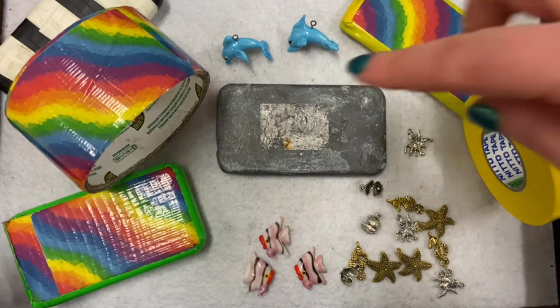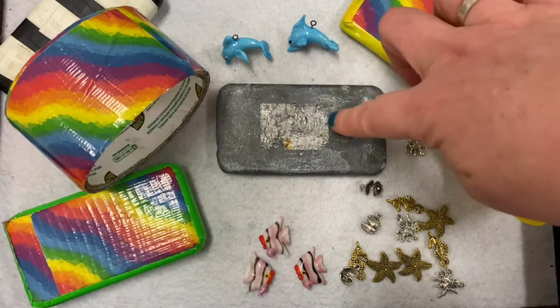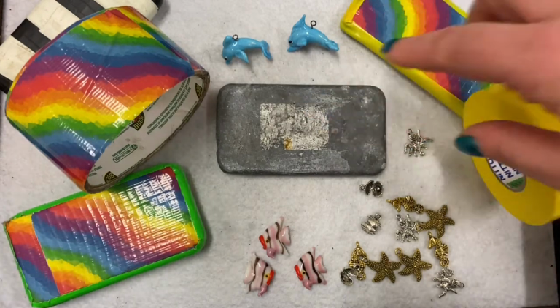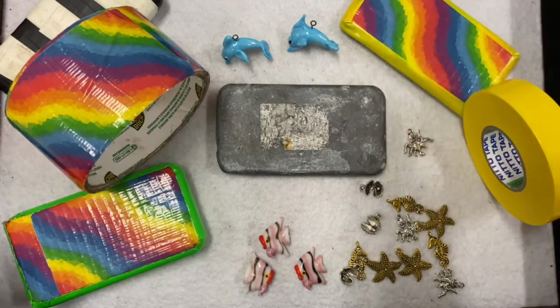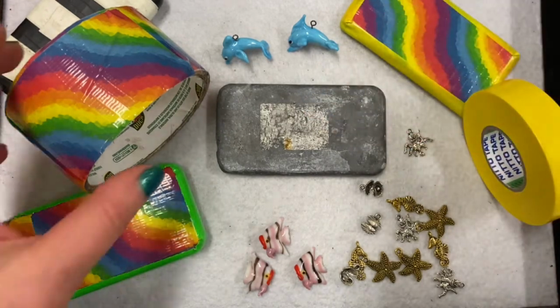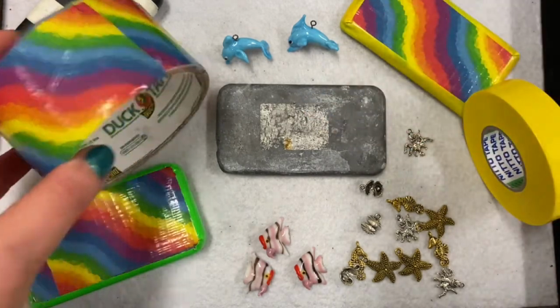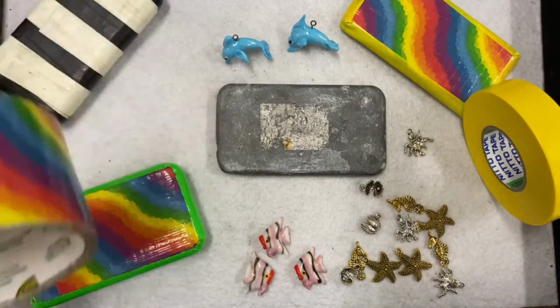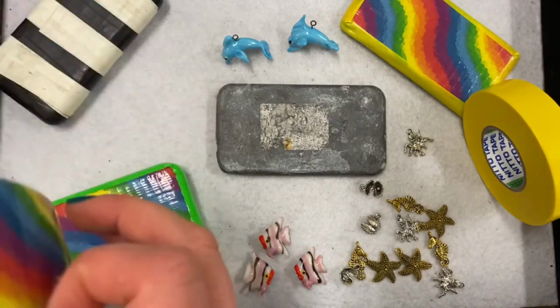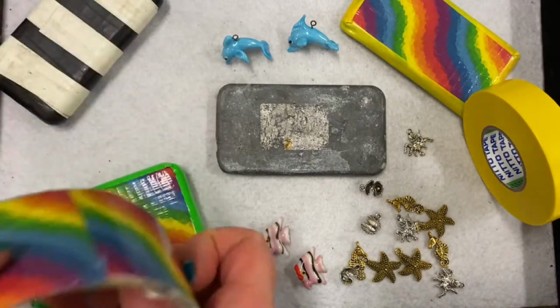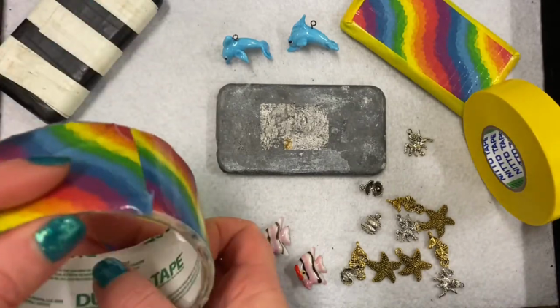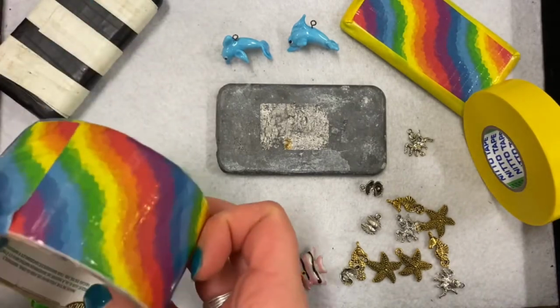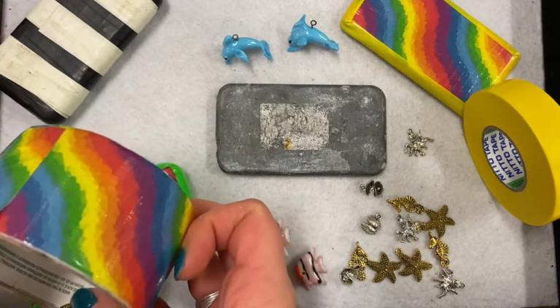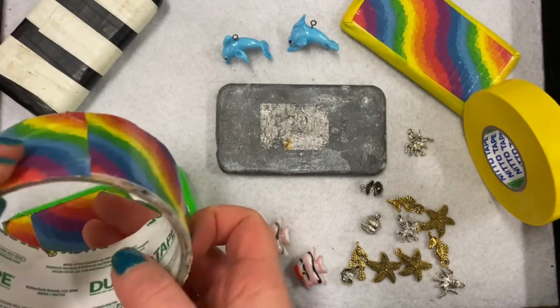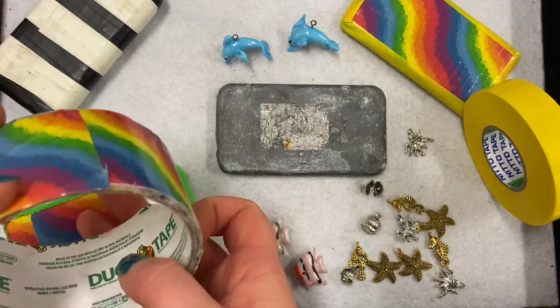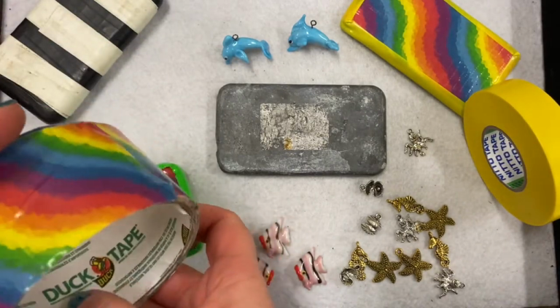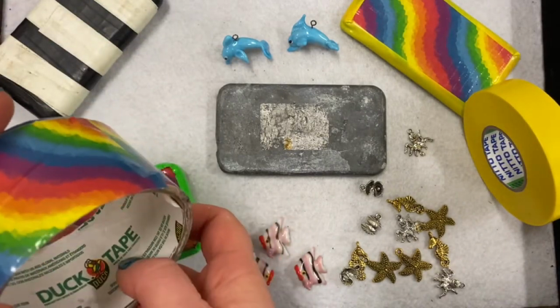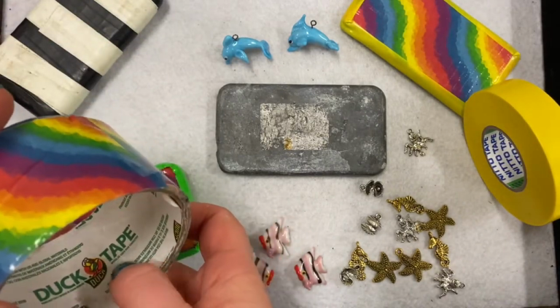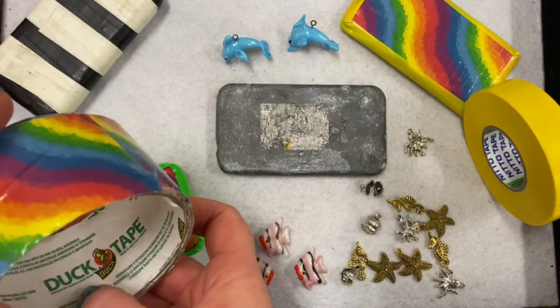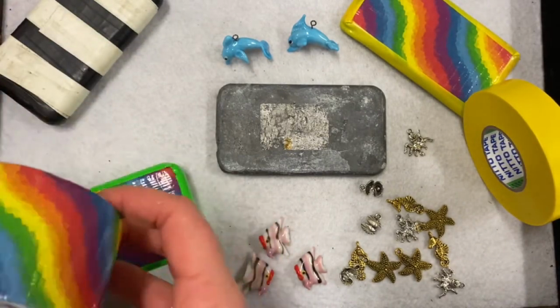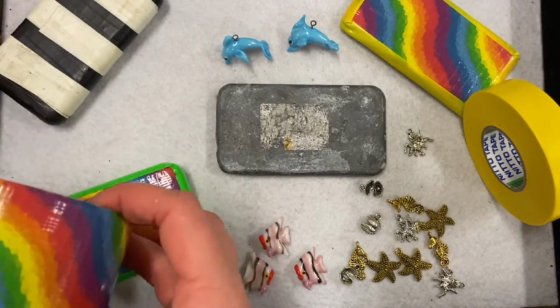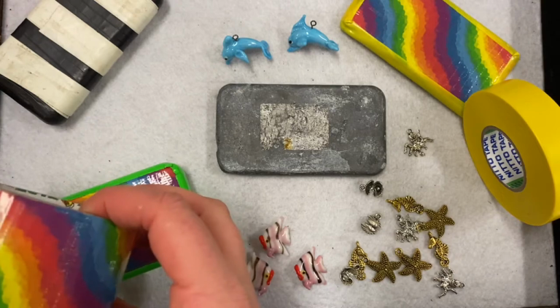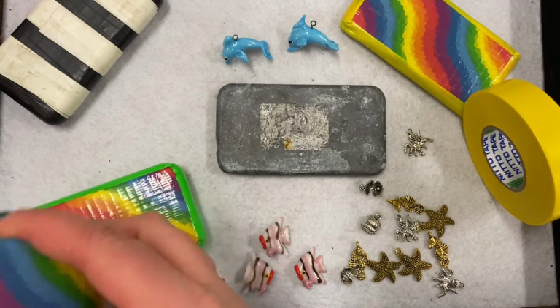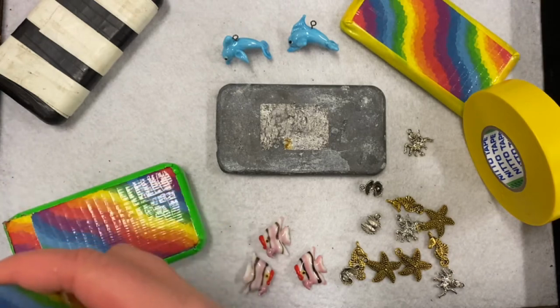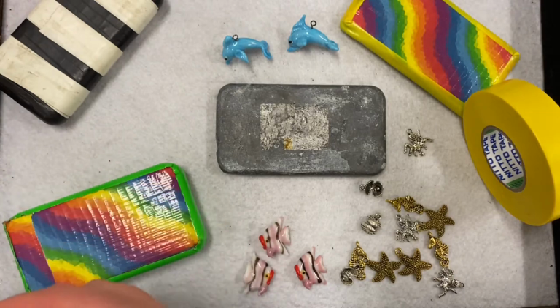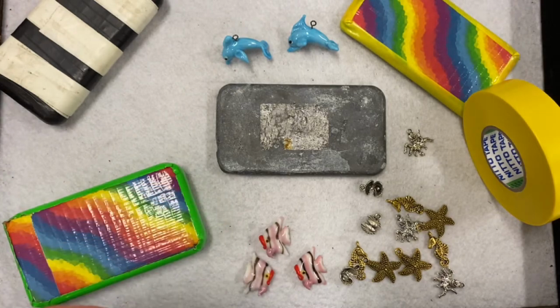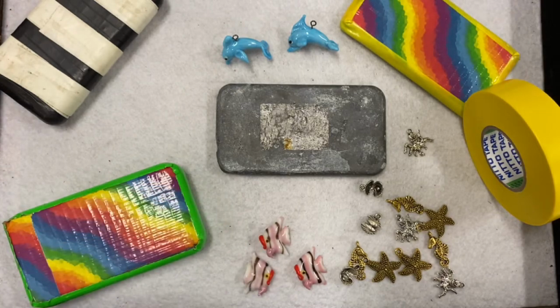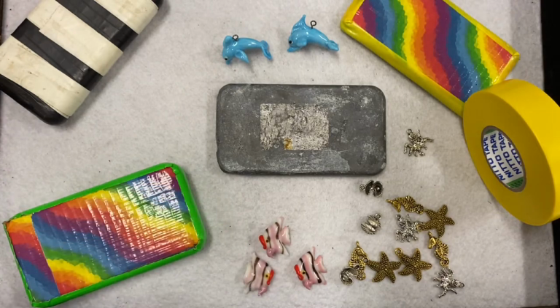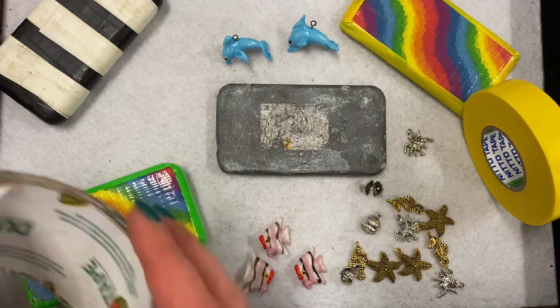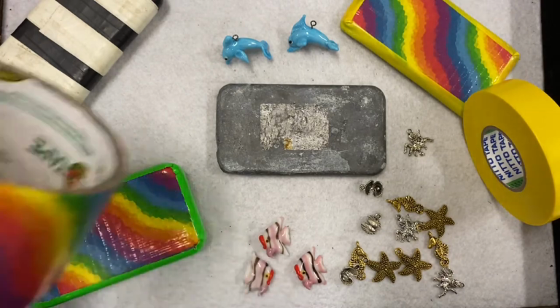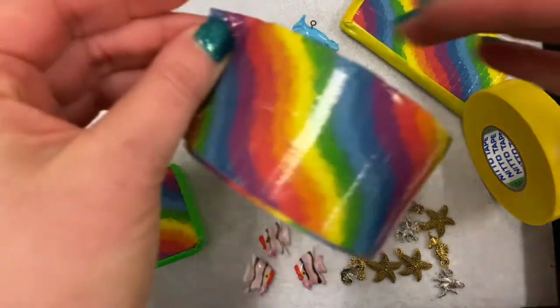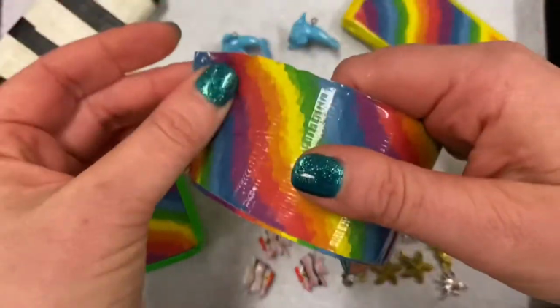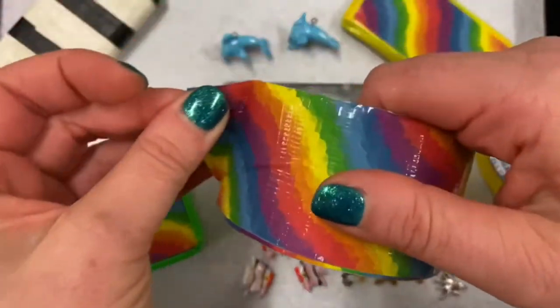So this is a blank lead weight and we're just going to use this tape. This is the duct tape brand of tape — it comes in lots of different colours. I've bought this one from Officeworks but you can buy it from many different places.